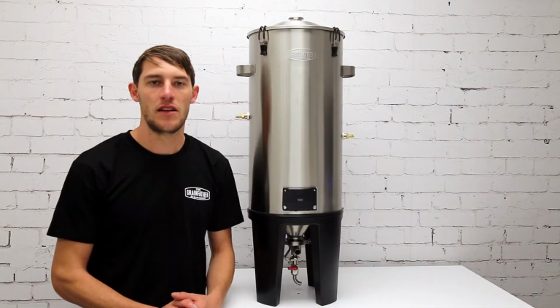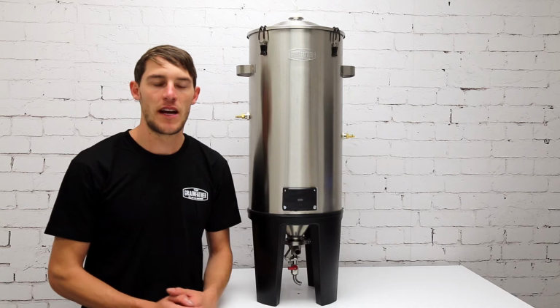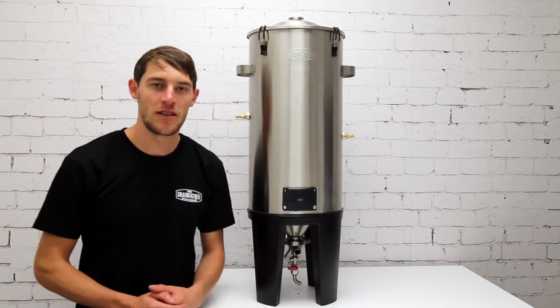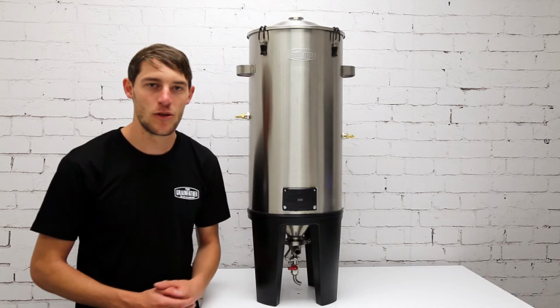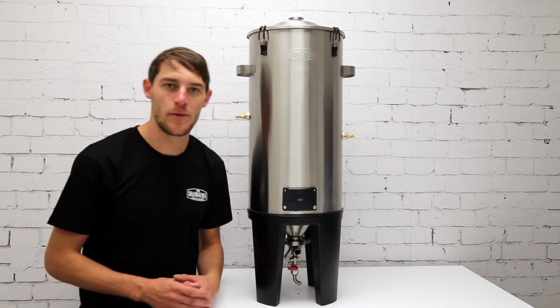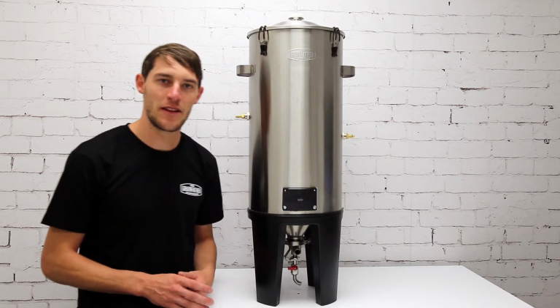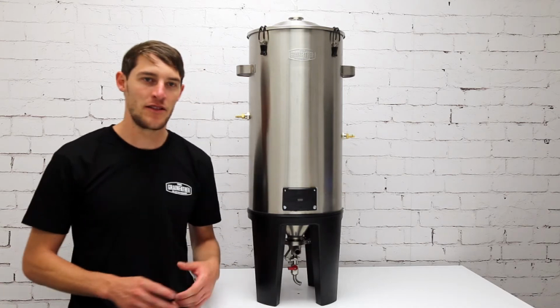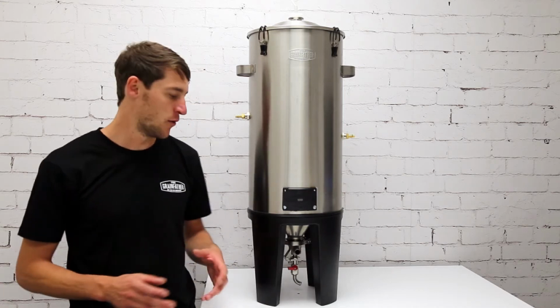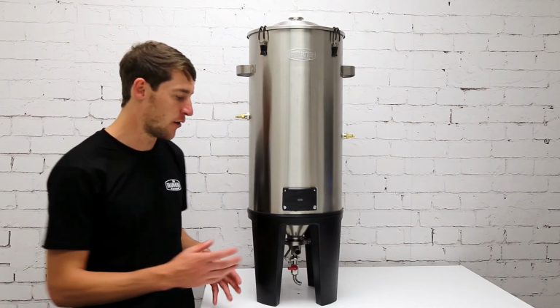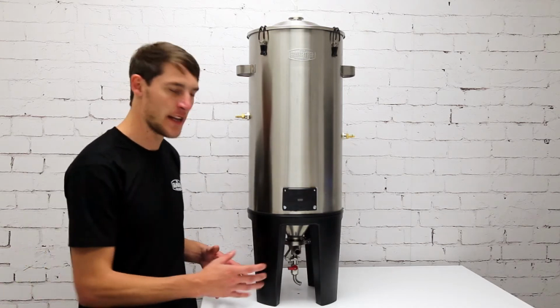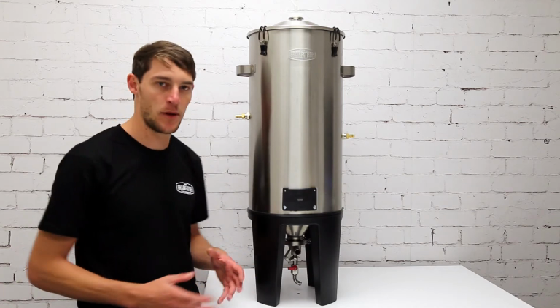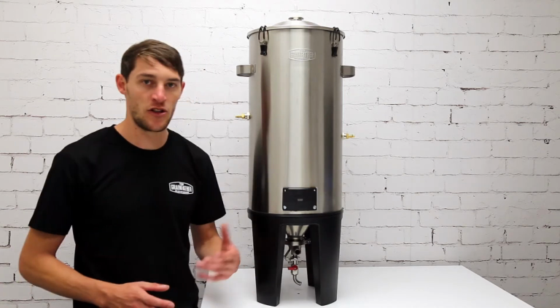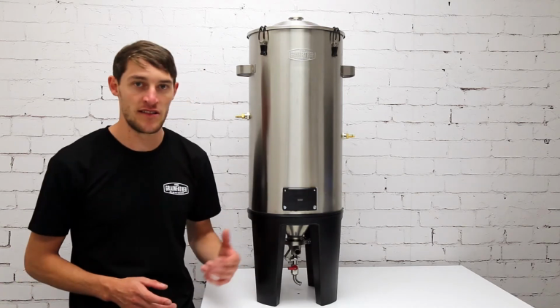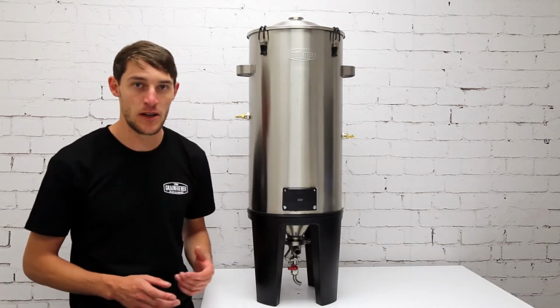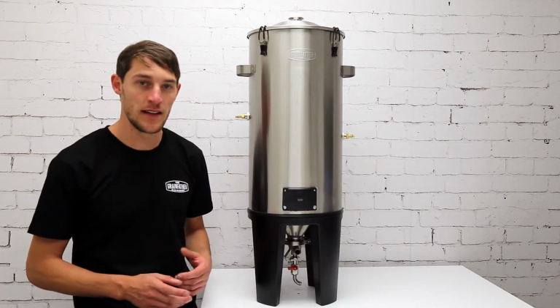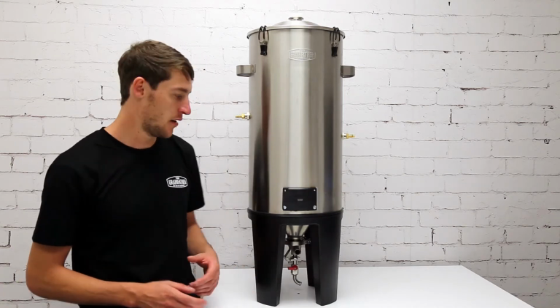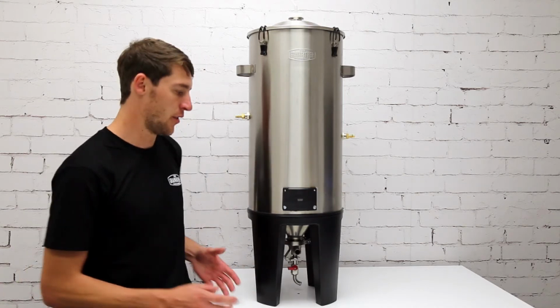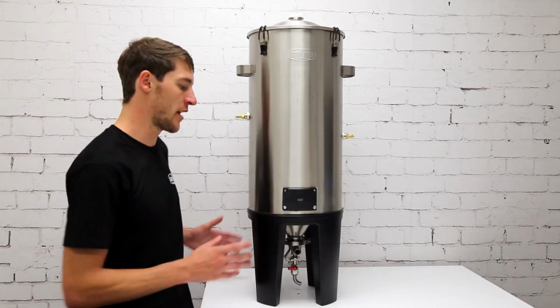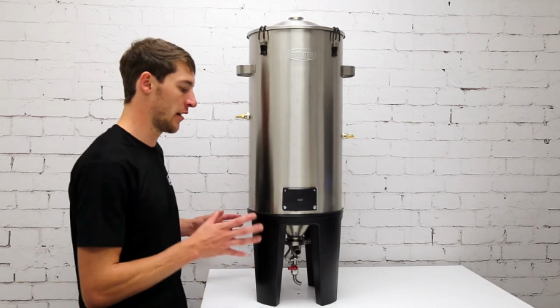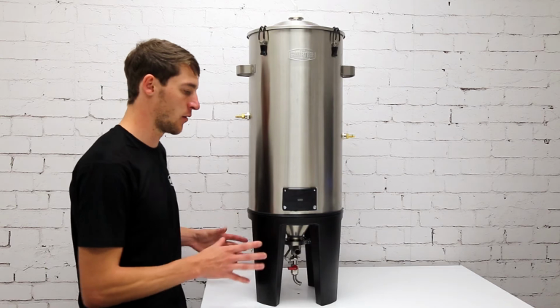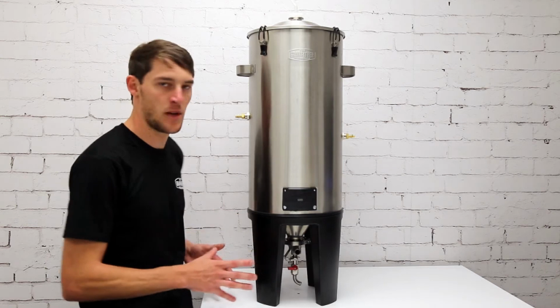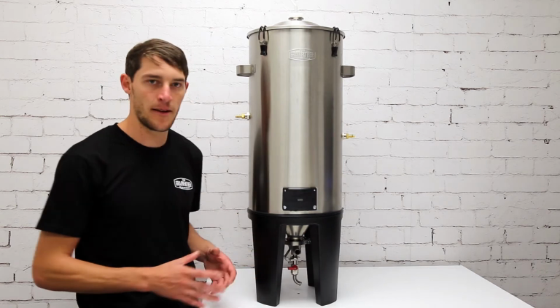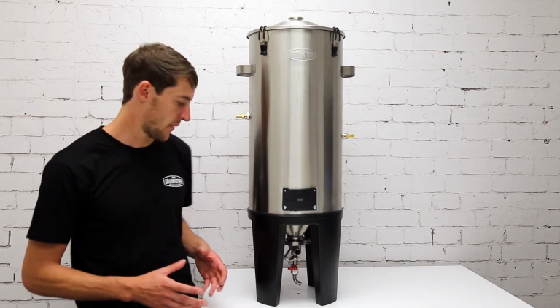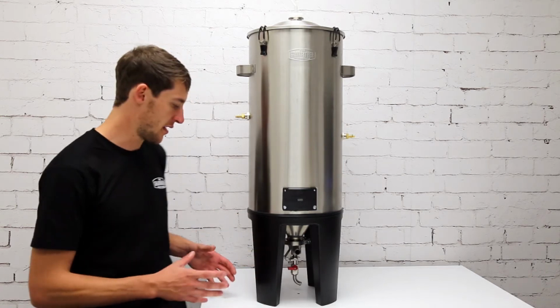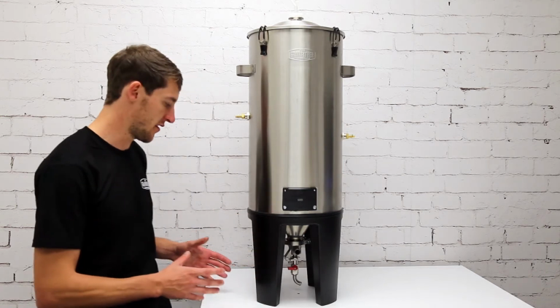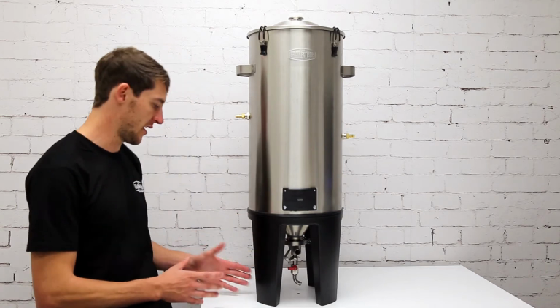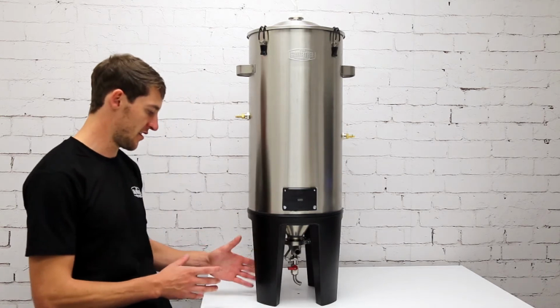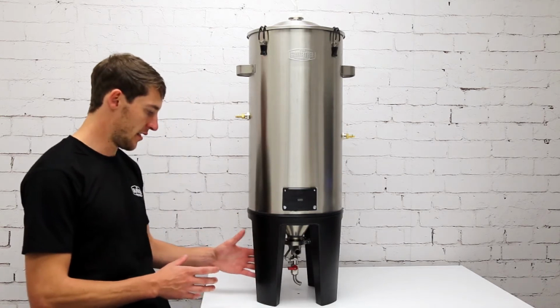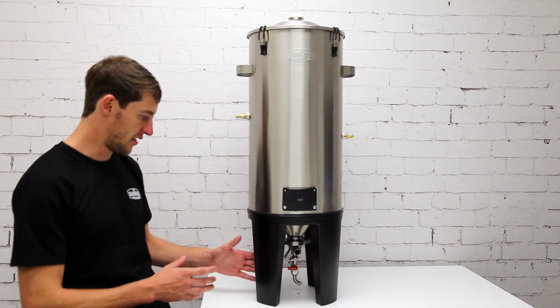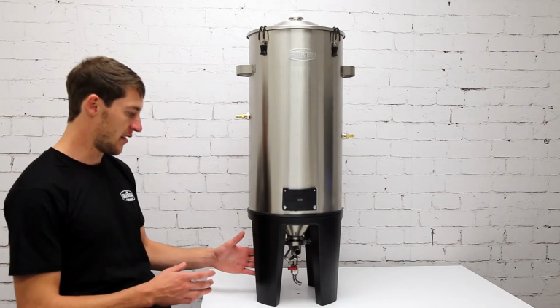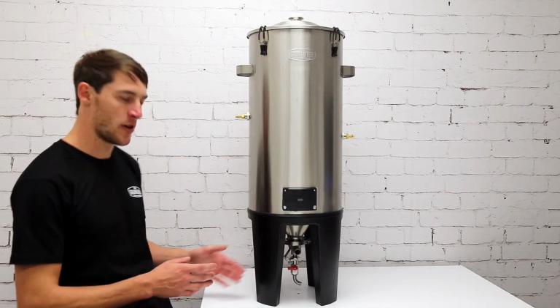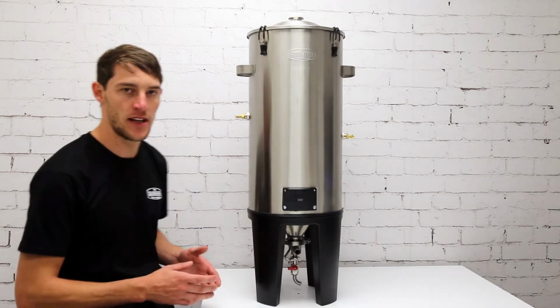Today I'm going to talk about the dual valve that can be purchased separately for the grandfather conical fermenter. As you can see, it just sits at the bottom there.